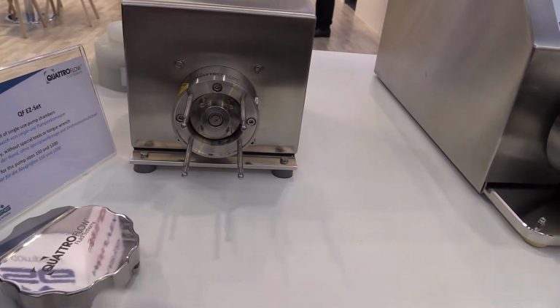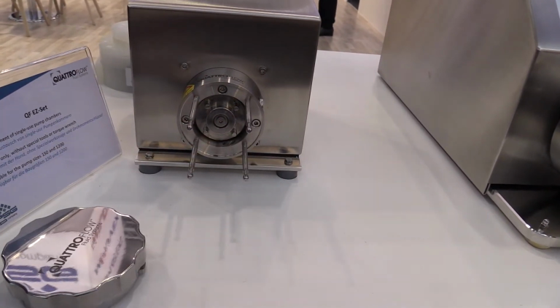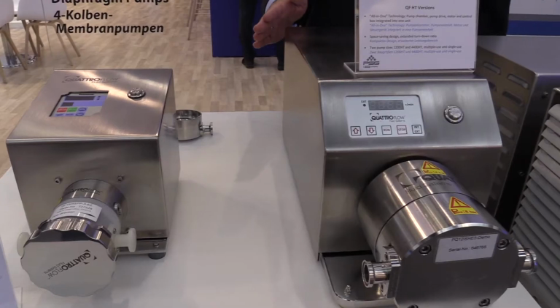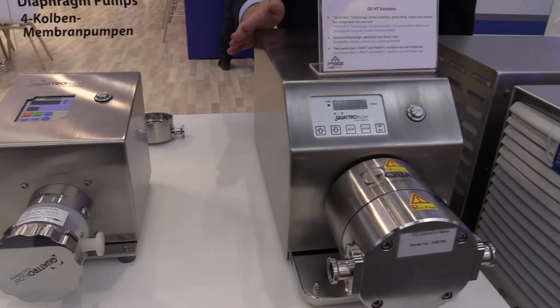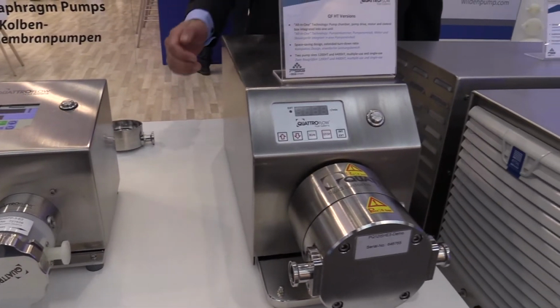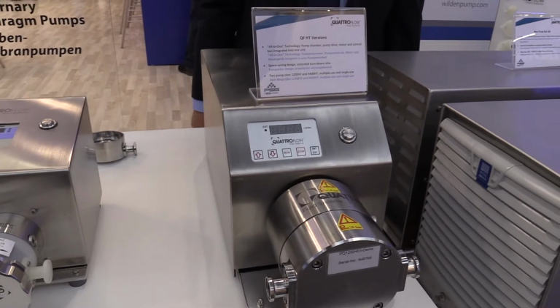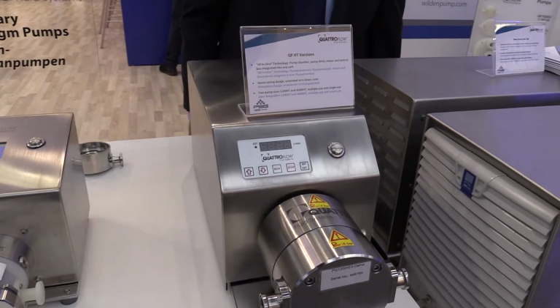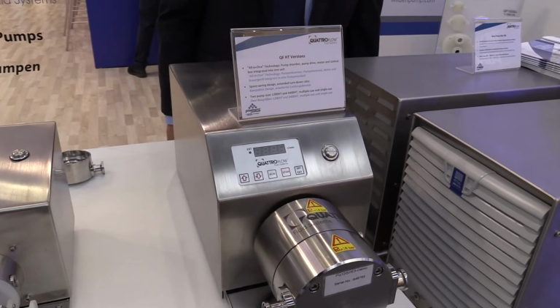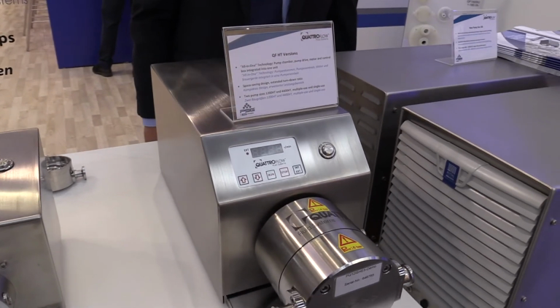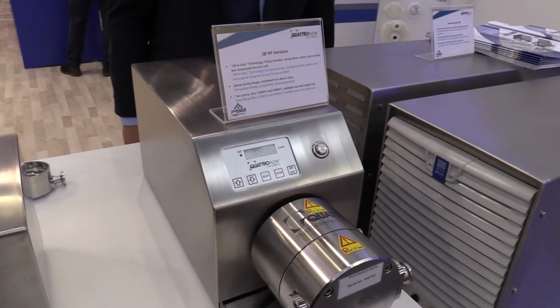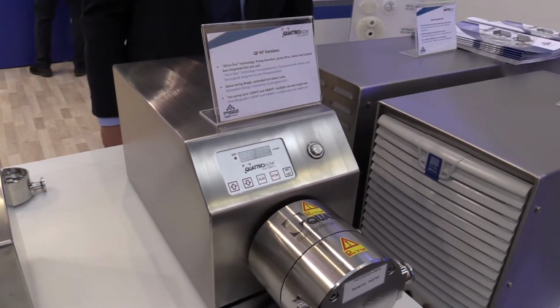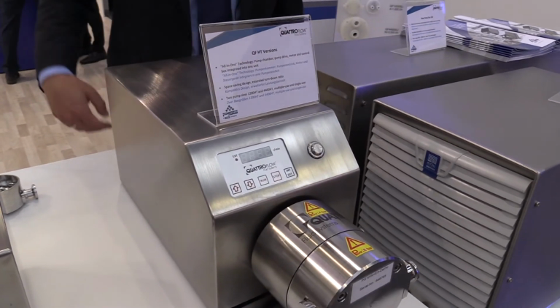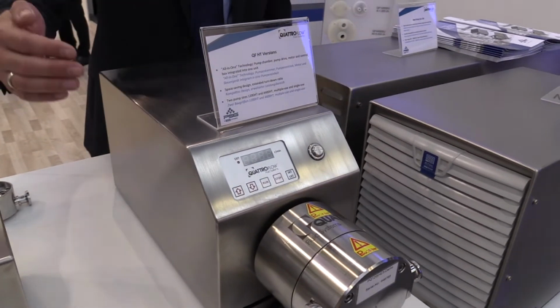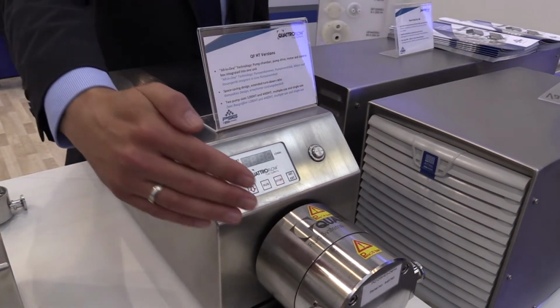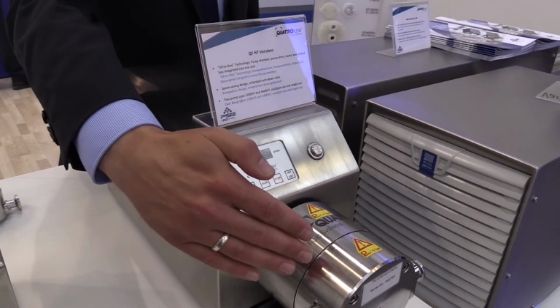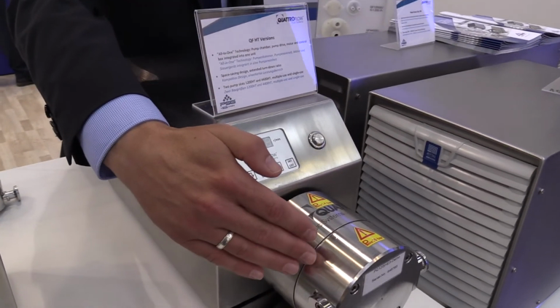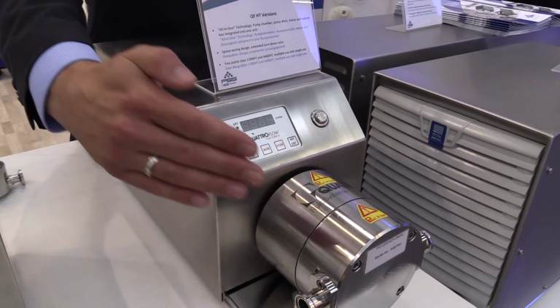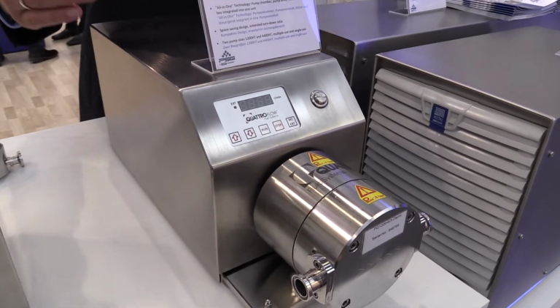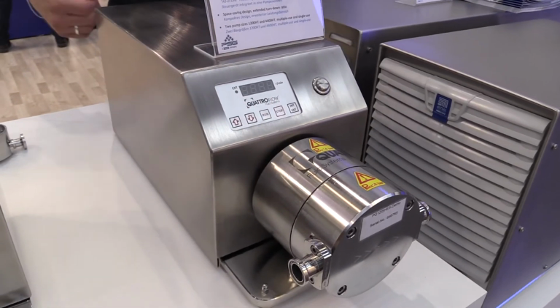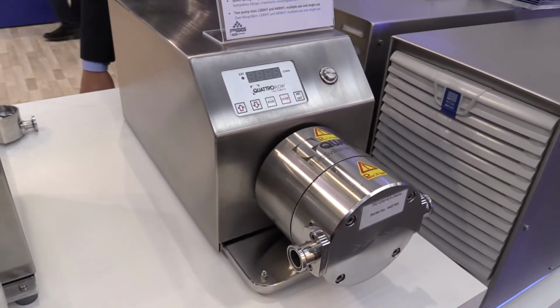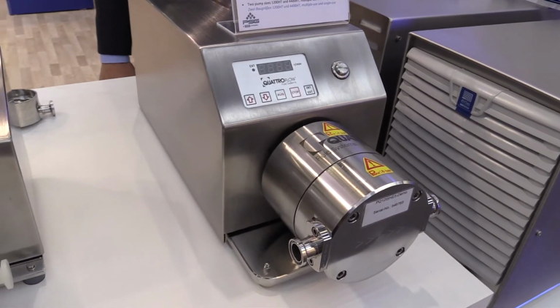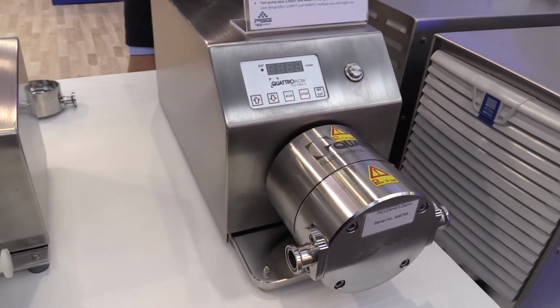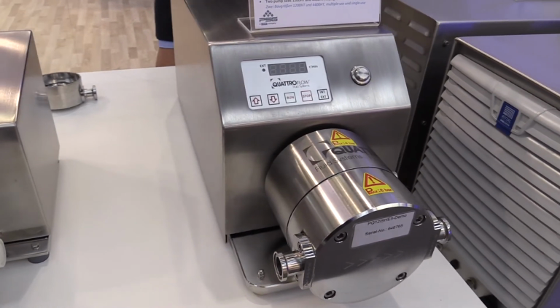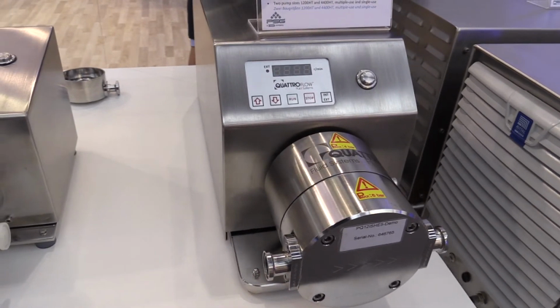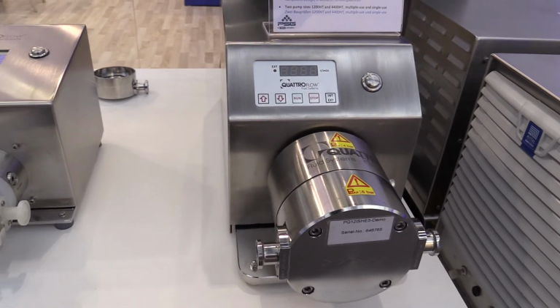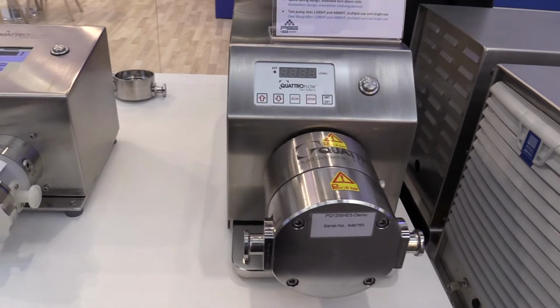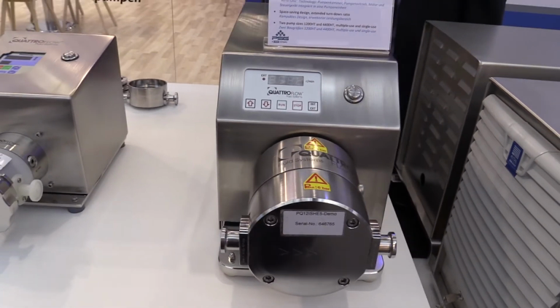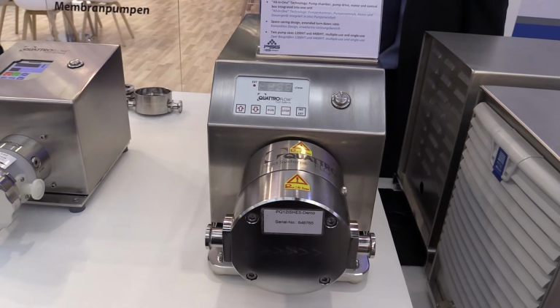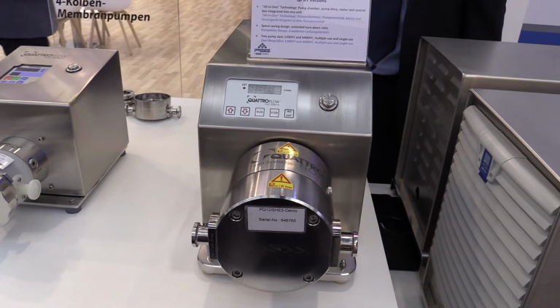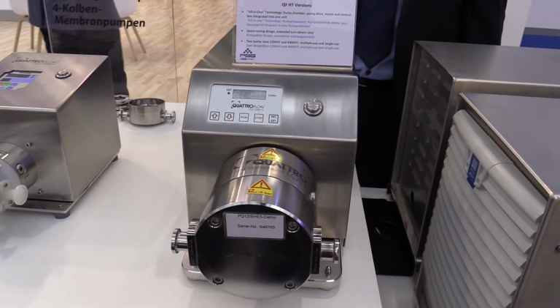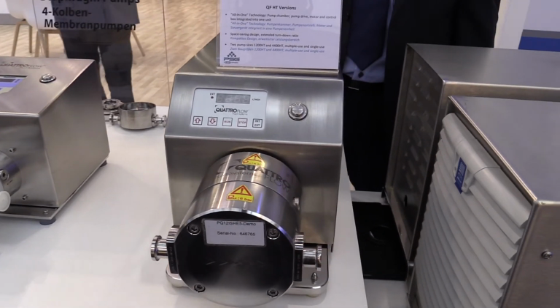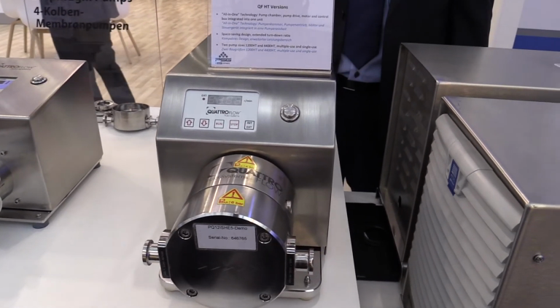The next one you see here is the 1200 HT, which has an integrated drive. This is an example with a multiple-use pump chamber that can be cleaned. So we offer single-use pump chambers and multiple-use pump chambers in different sizes.